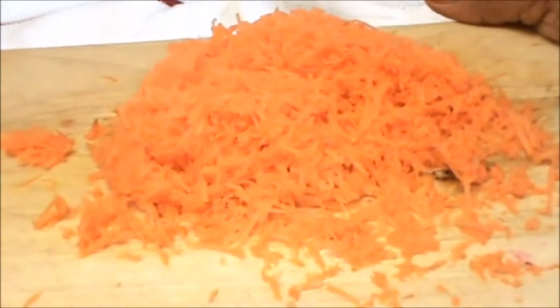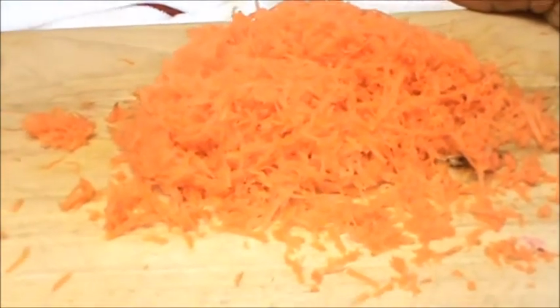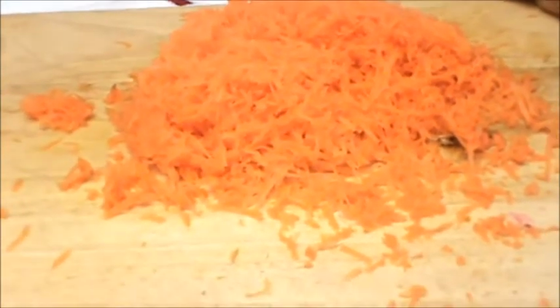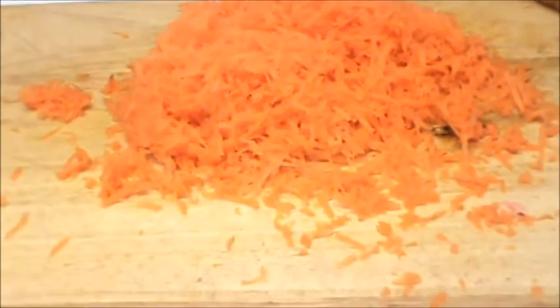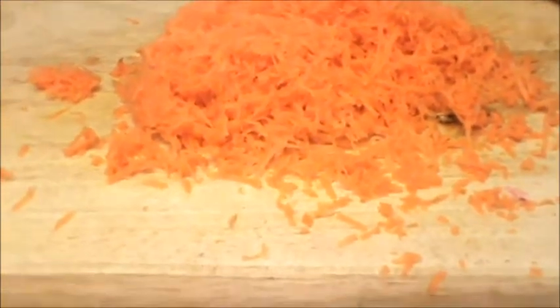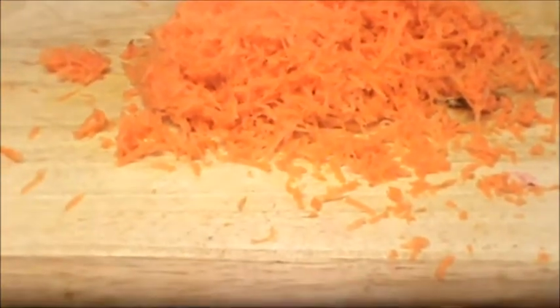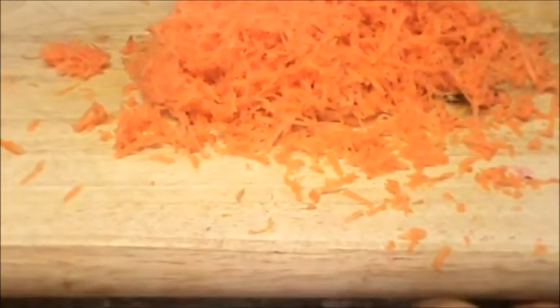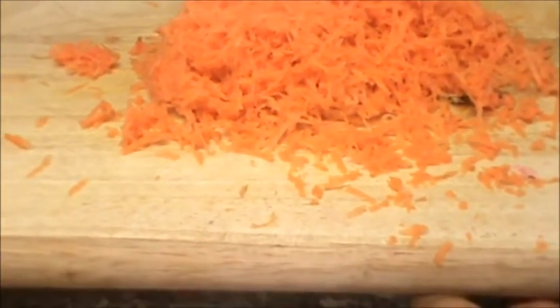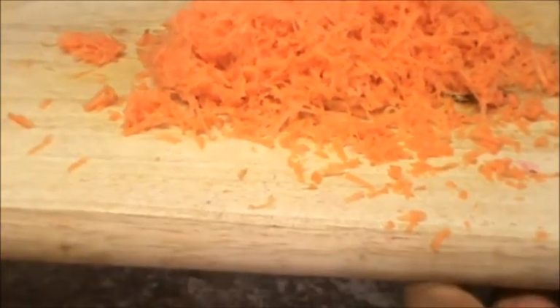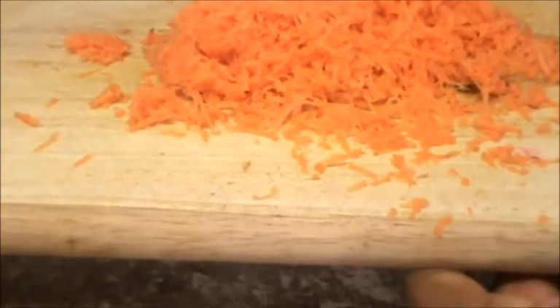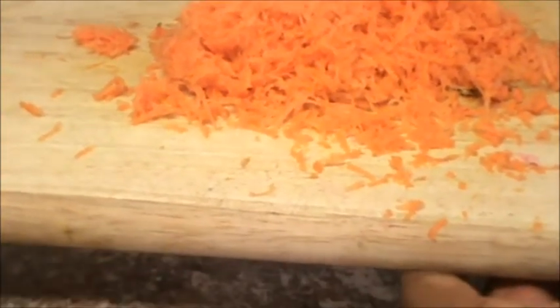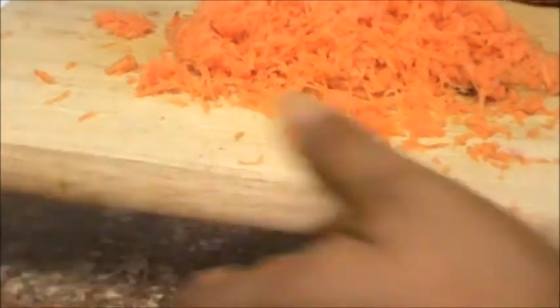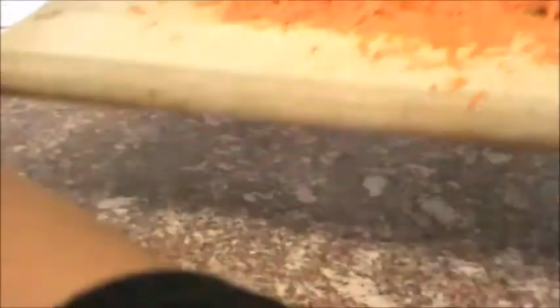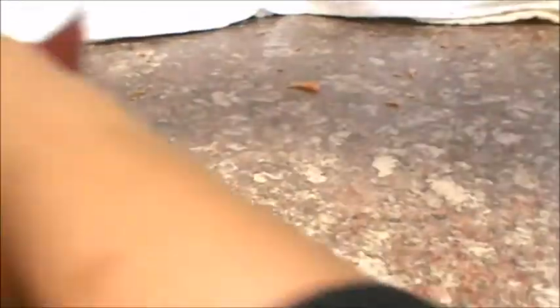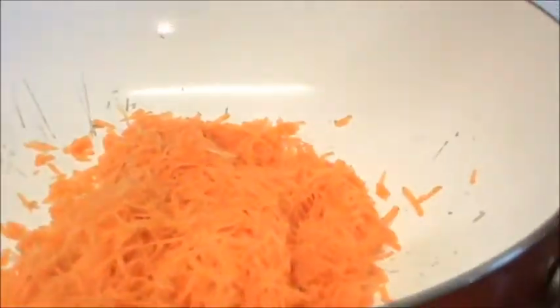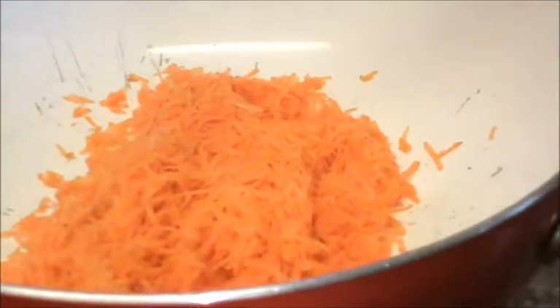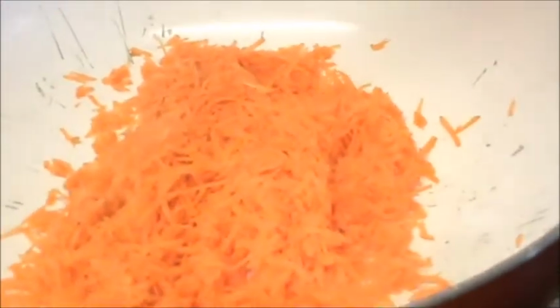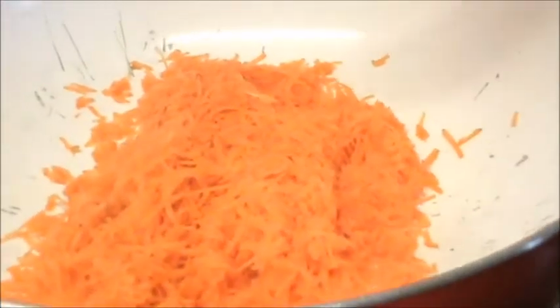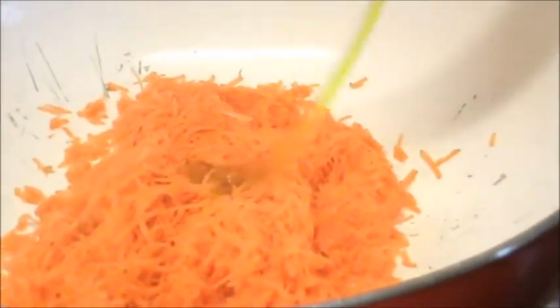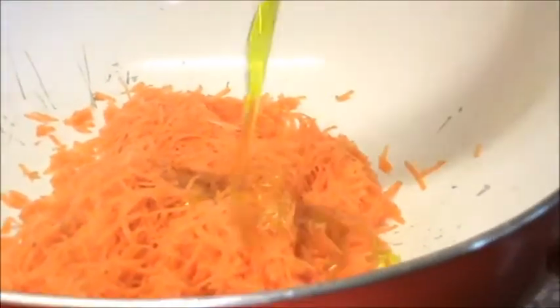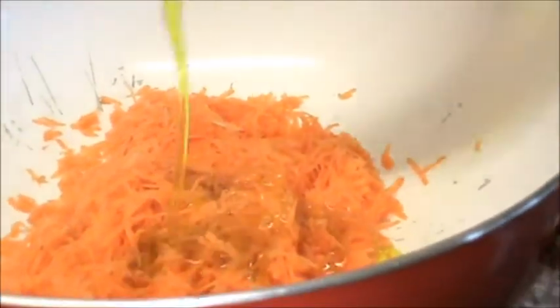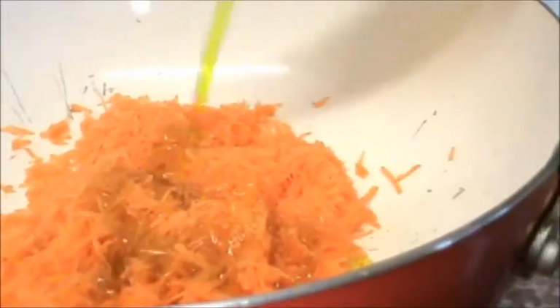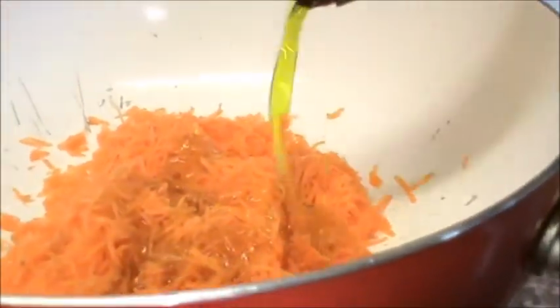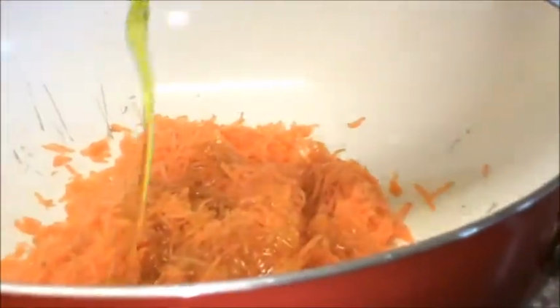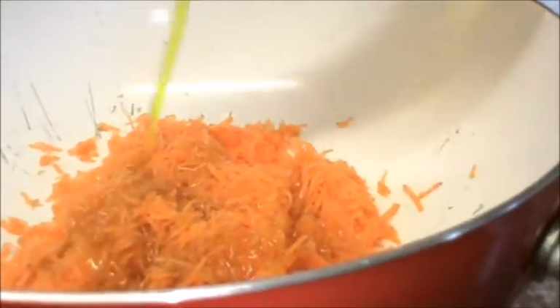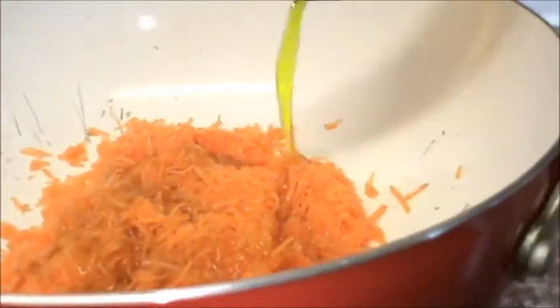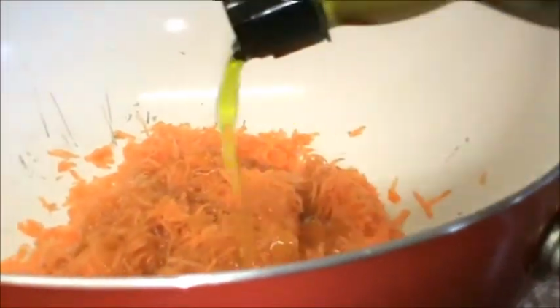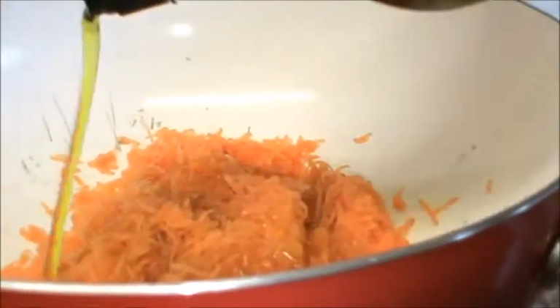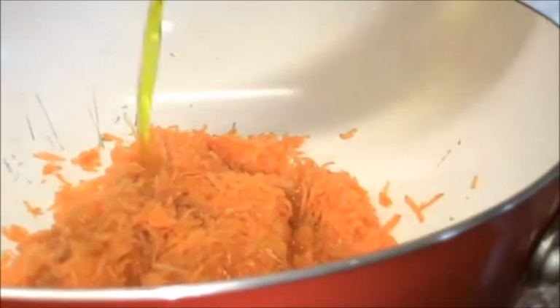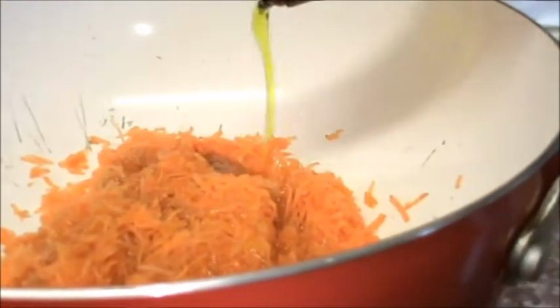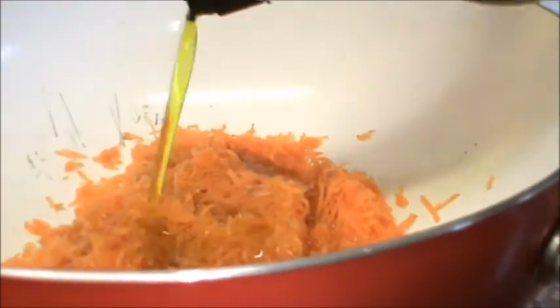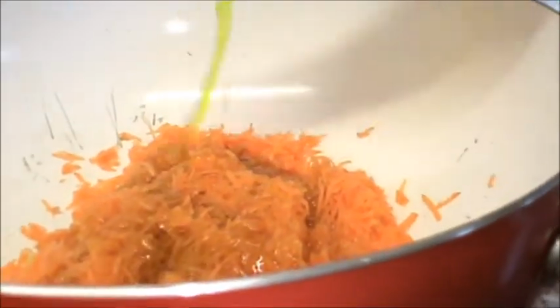After grating, just put your grated carrot into a pot or a saucepan. You pour enough oil to try to cover it.